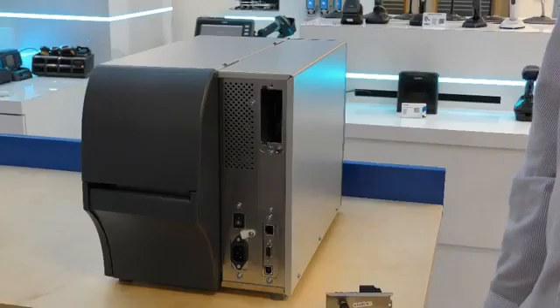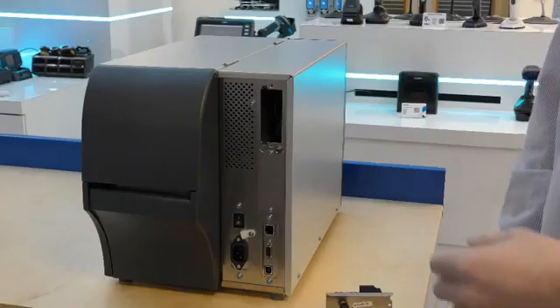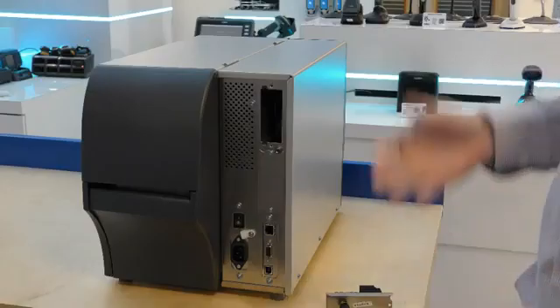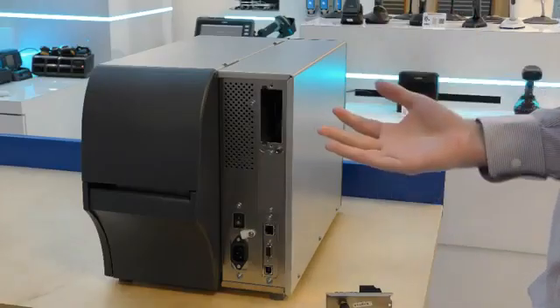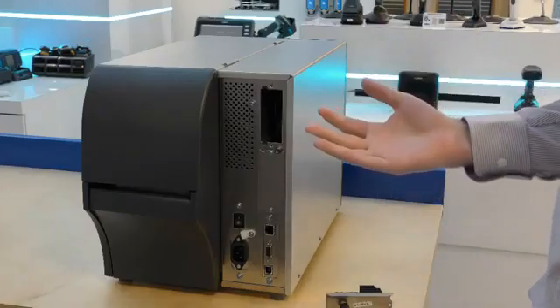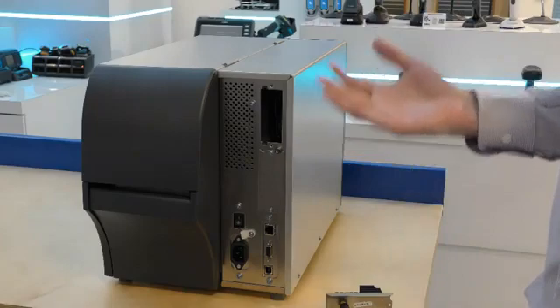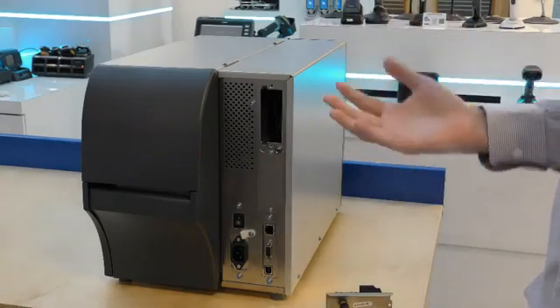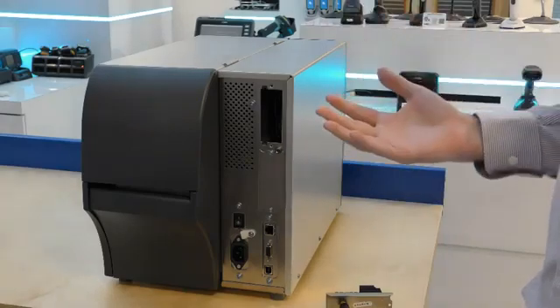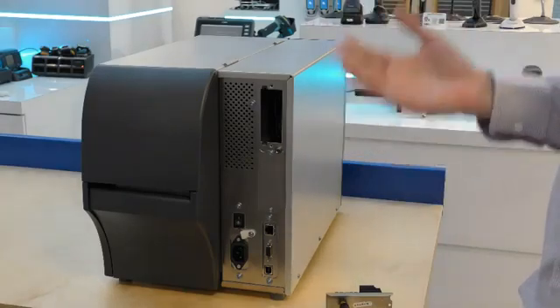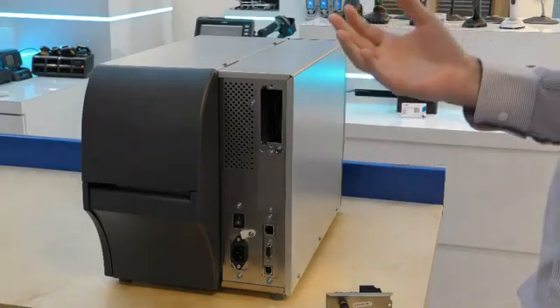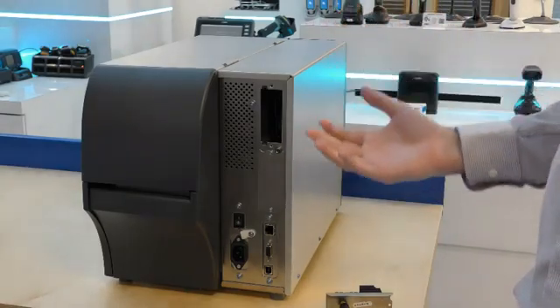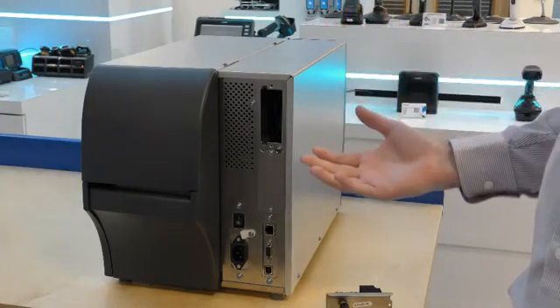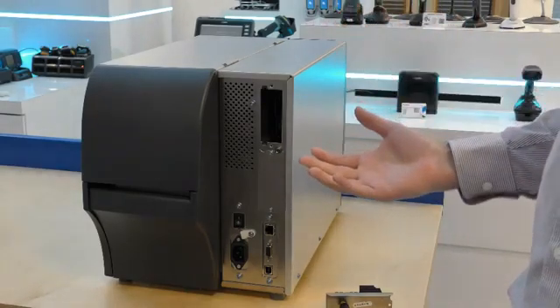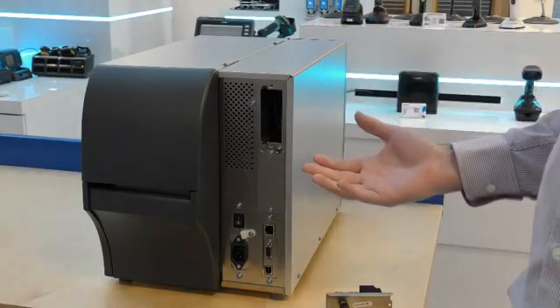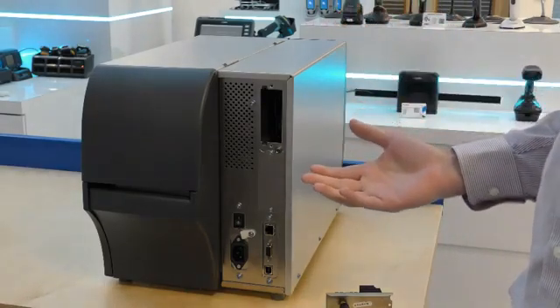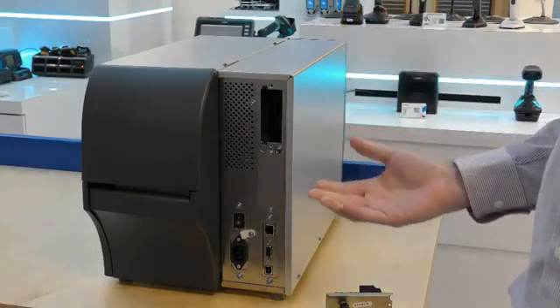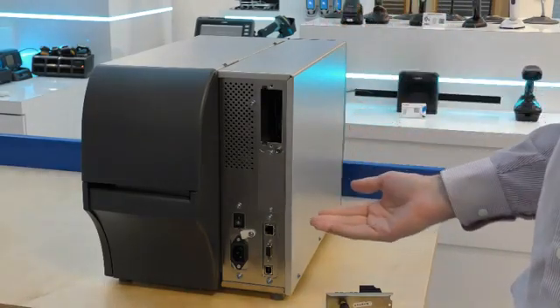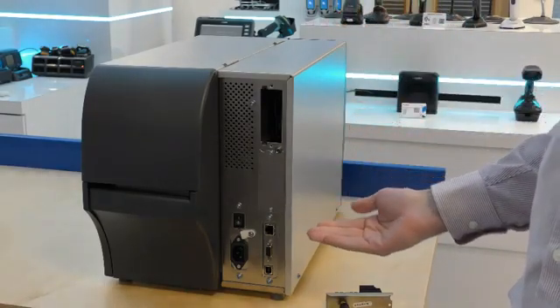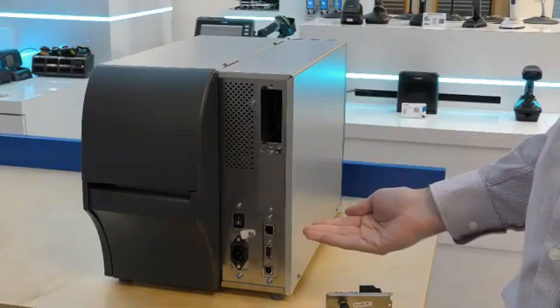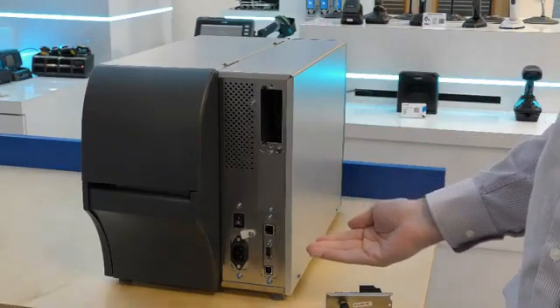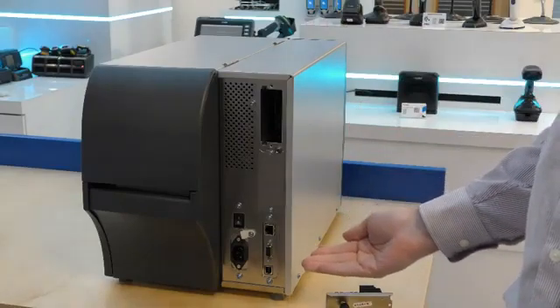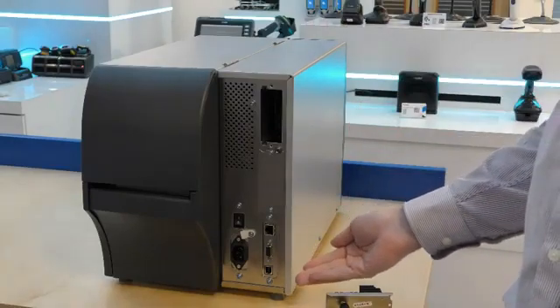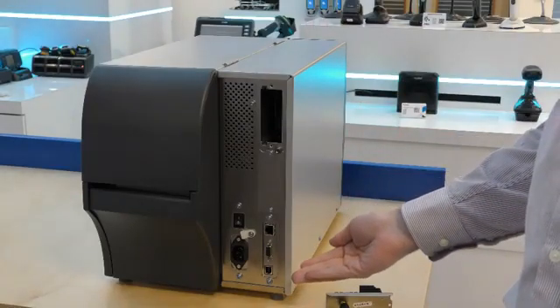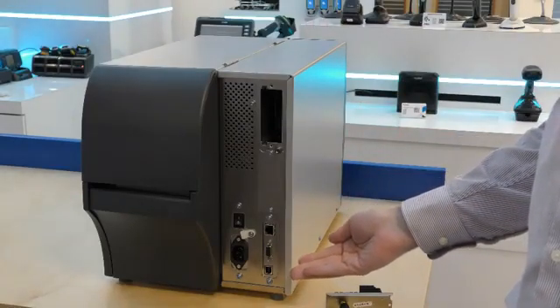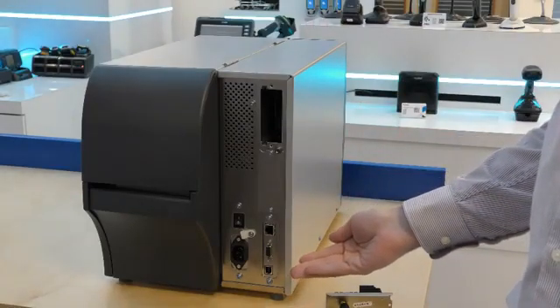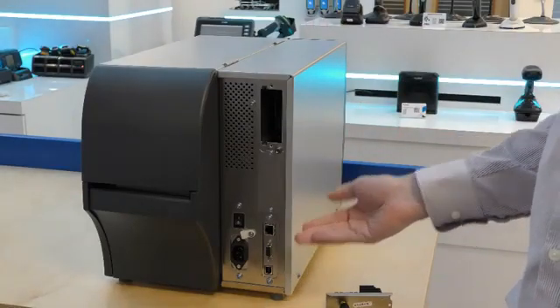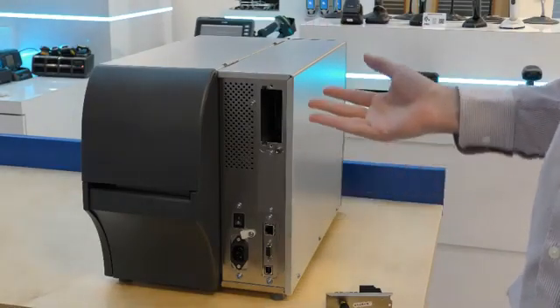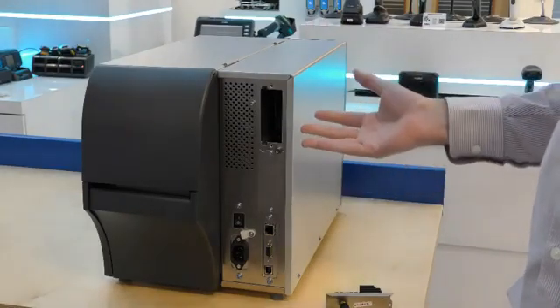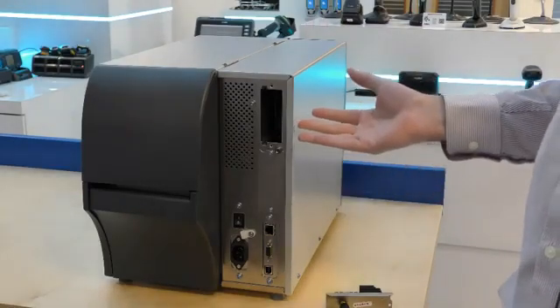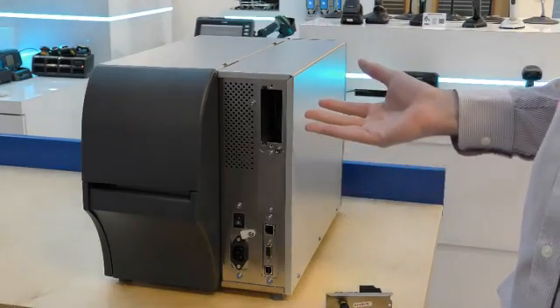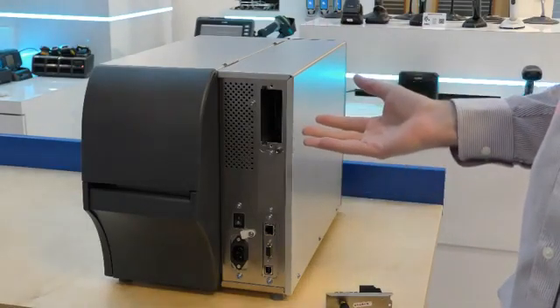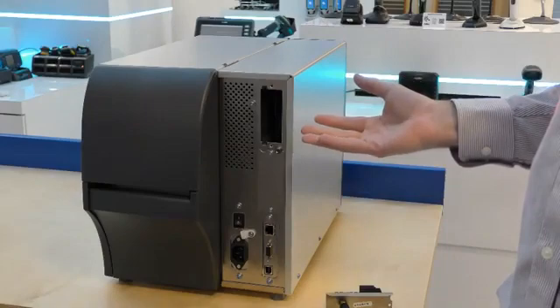Looking at the back of the printer, the communication ports and layout has not changed. As standard we have serial, ethernet and USB. Above that we have the two option slots.